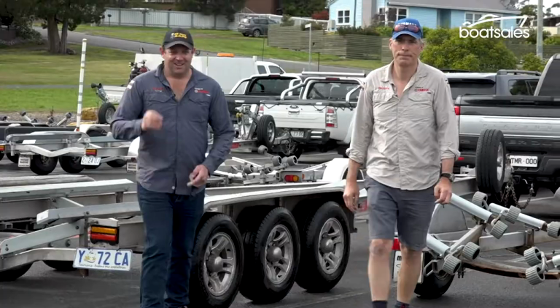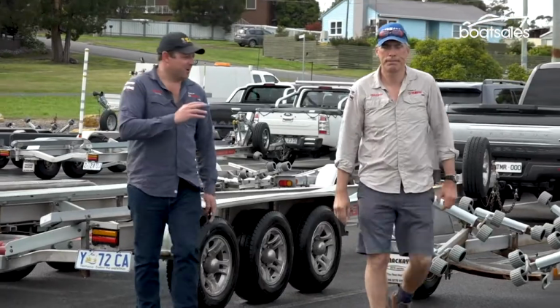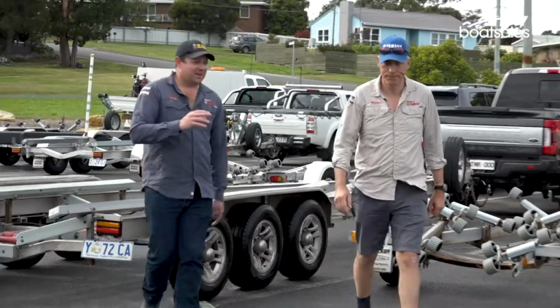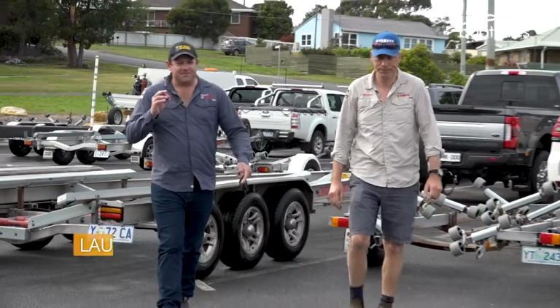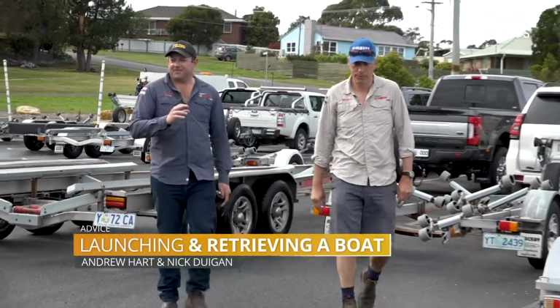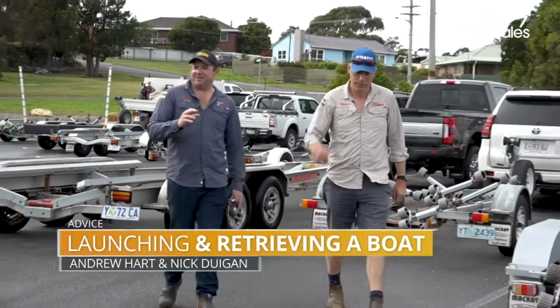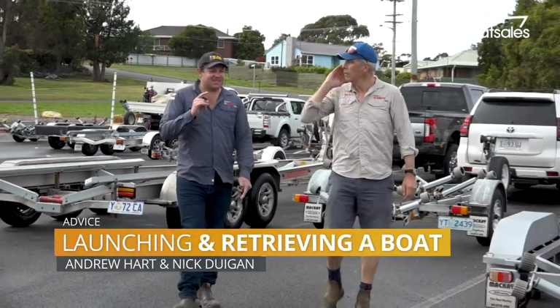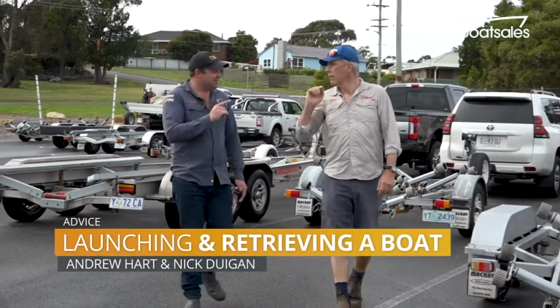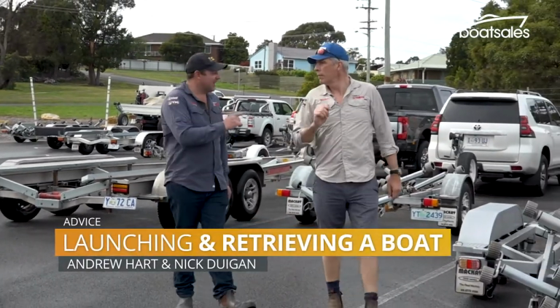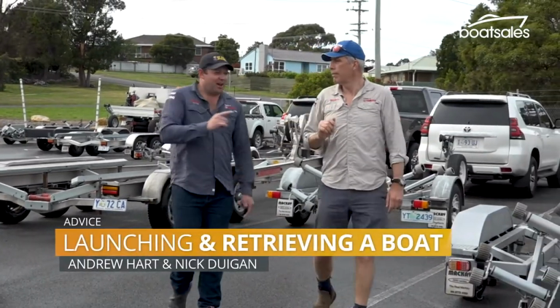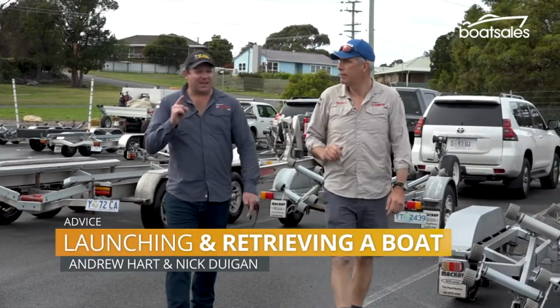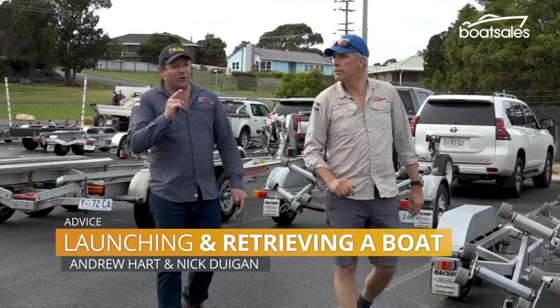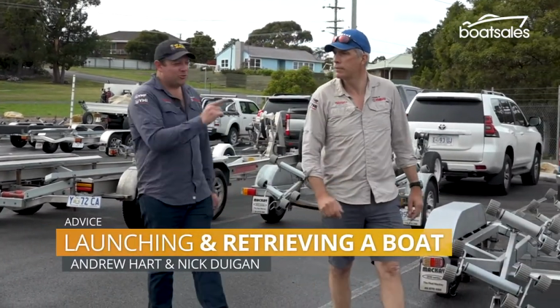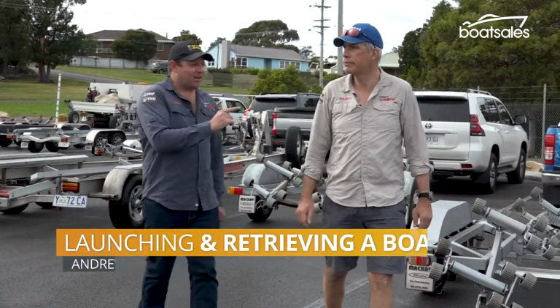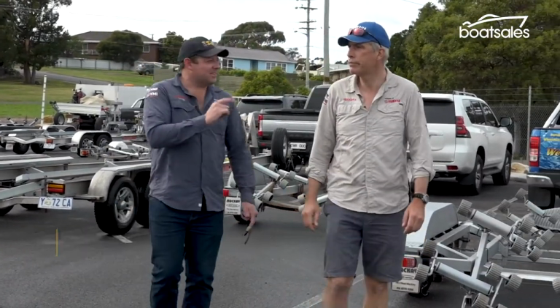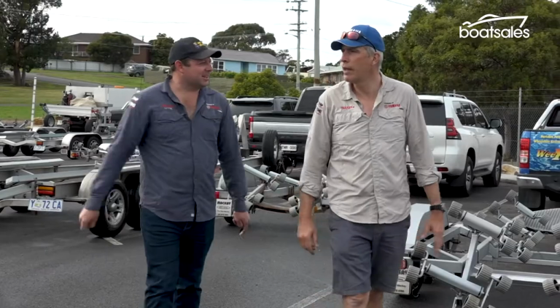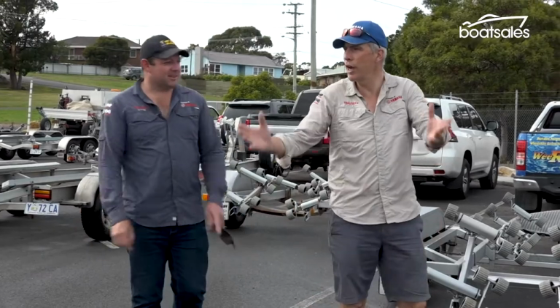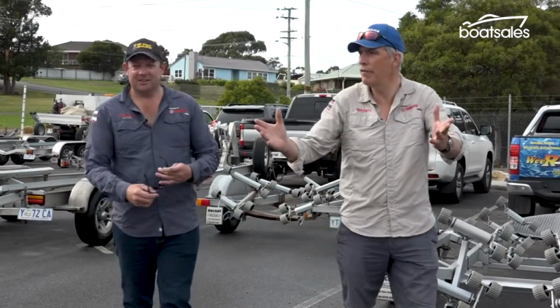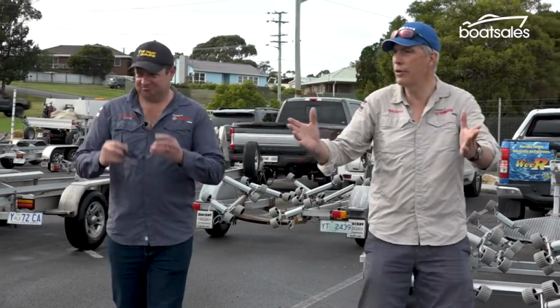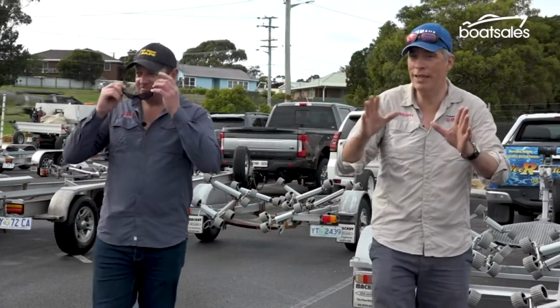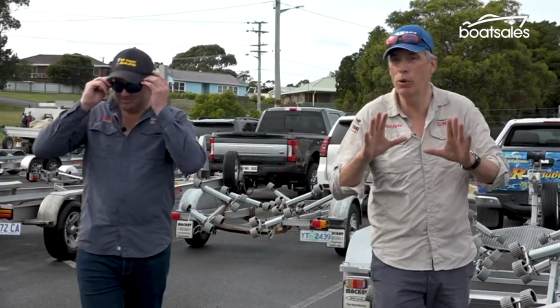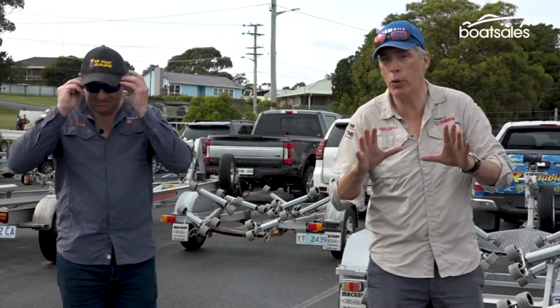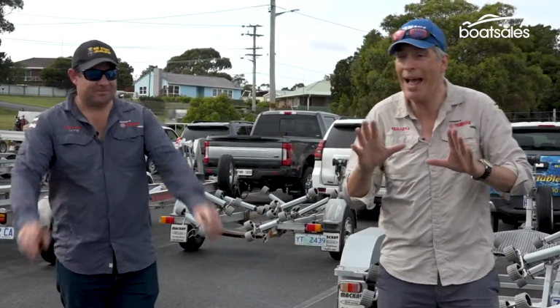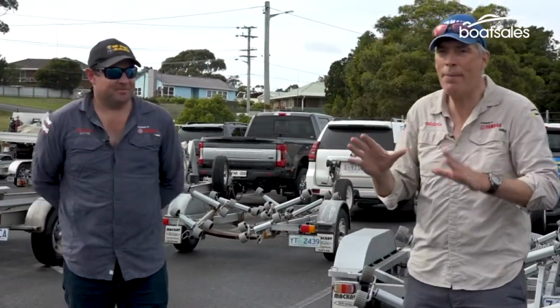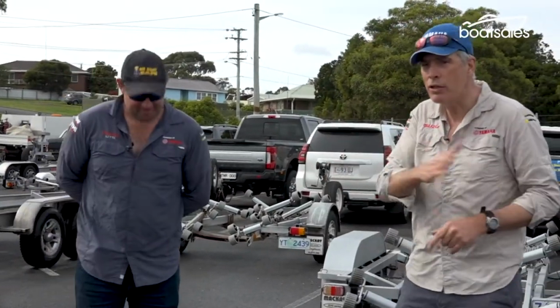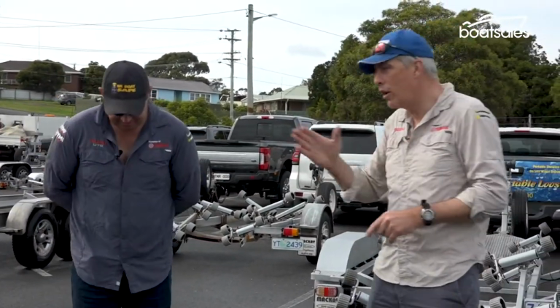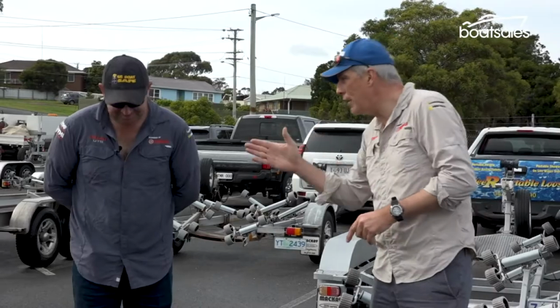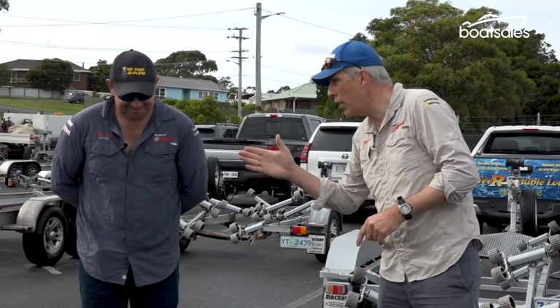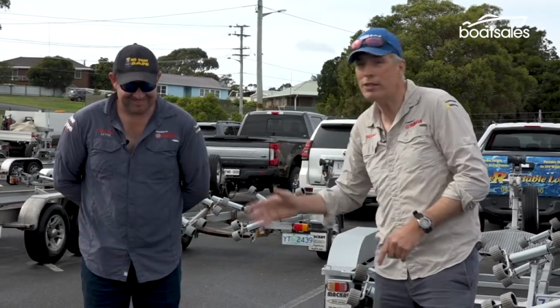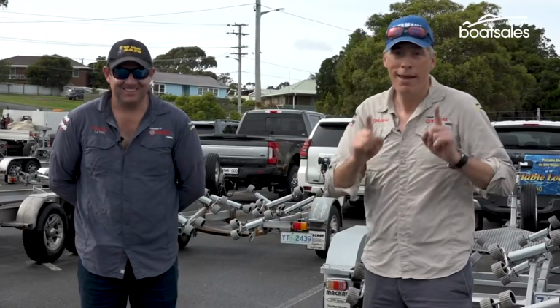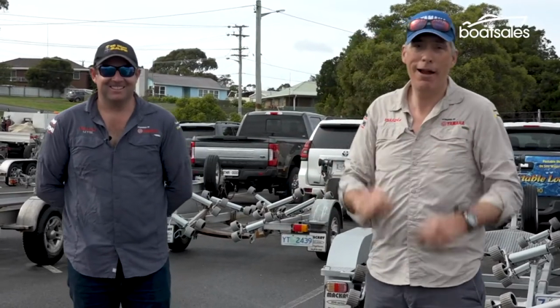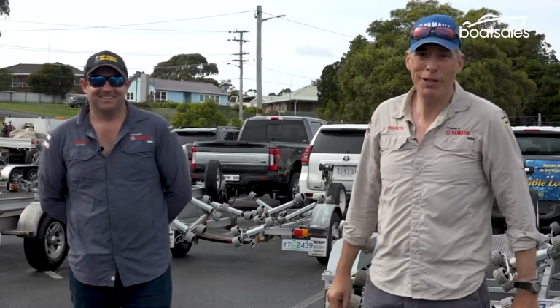The boat ramp, Nick — a place of fear for some, but that doesn't need to be the case. A good boat trailer, that's the key. It will change your life, Andrew. Nothing gives you more cred at the ramp than driving off and on like a boss. Here are our pro tips.